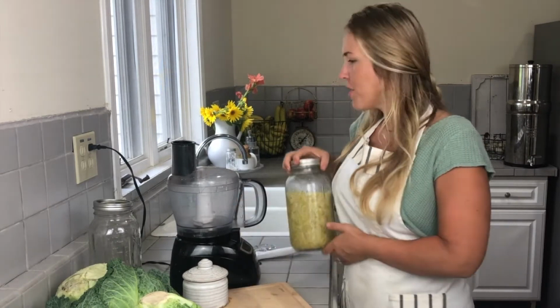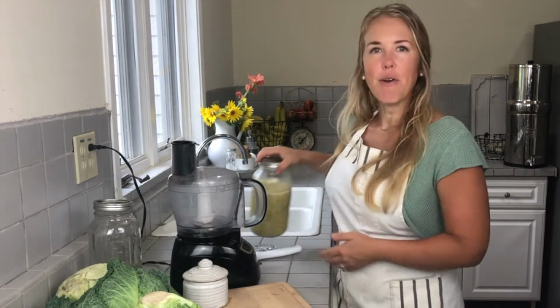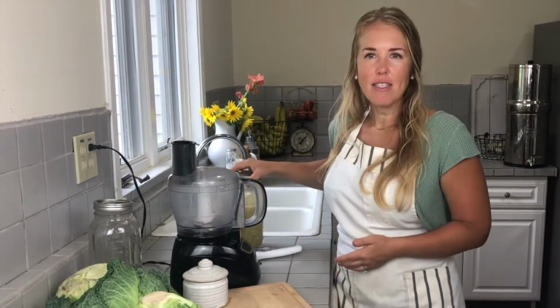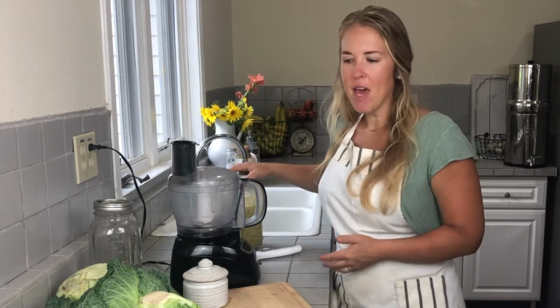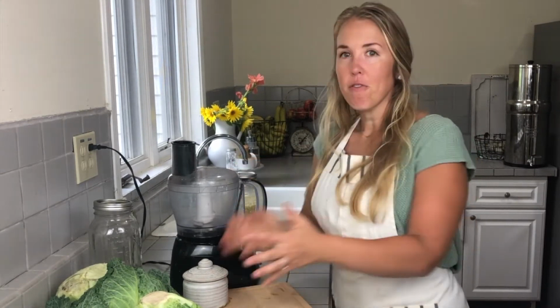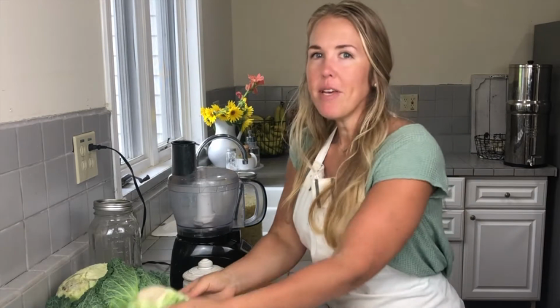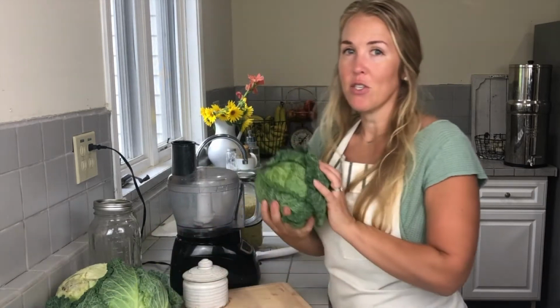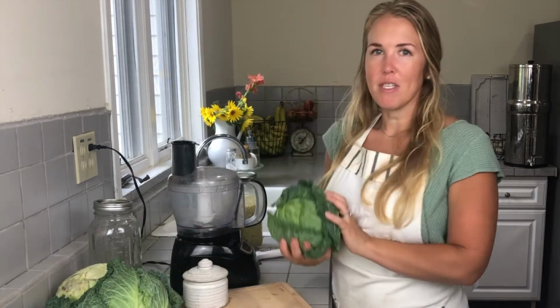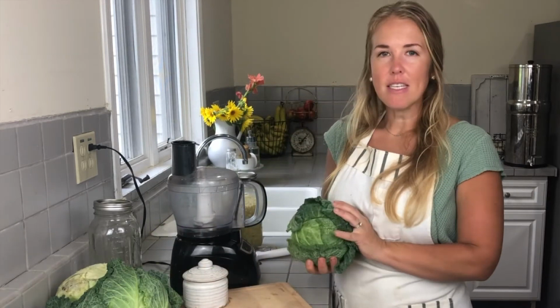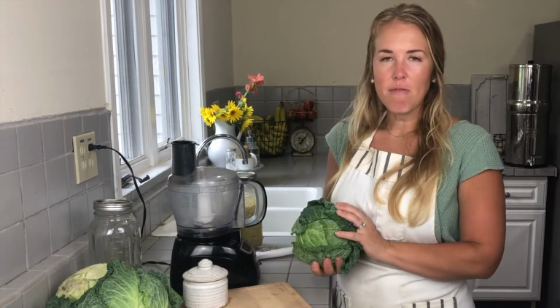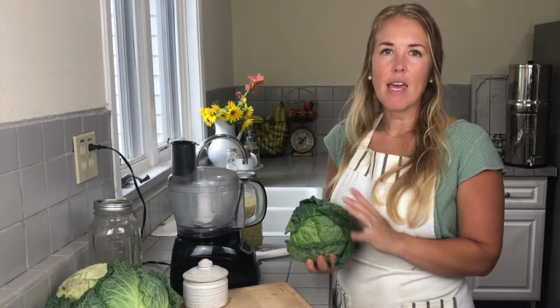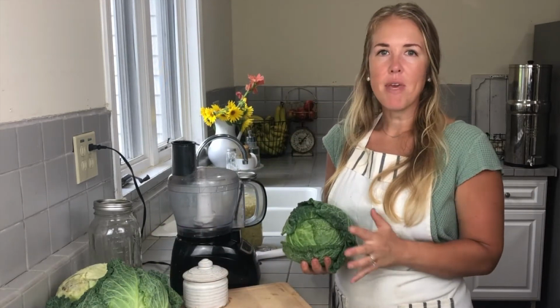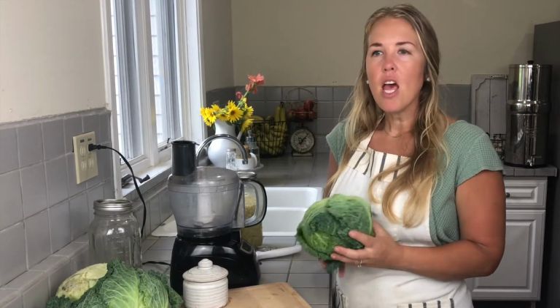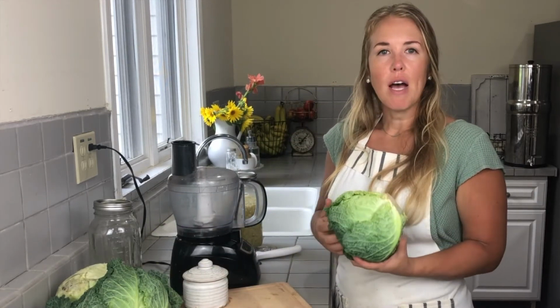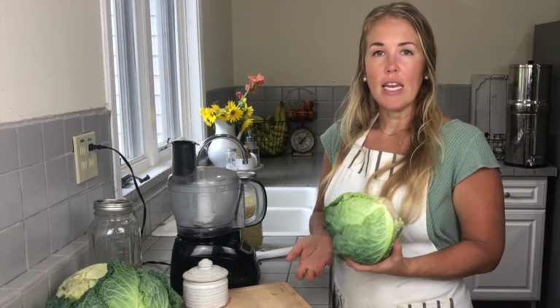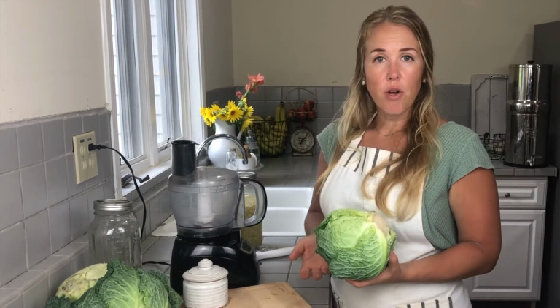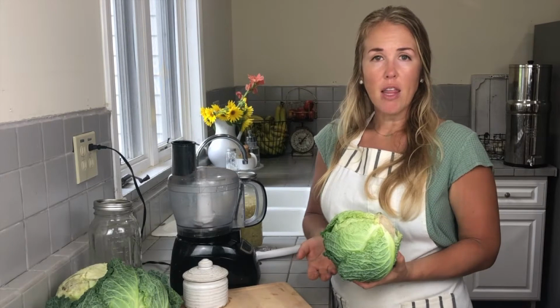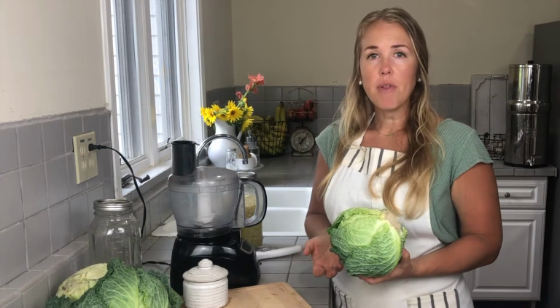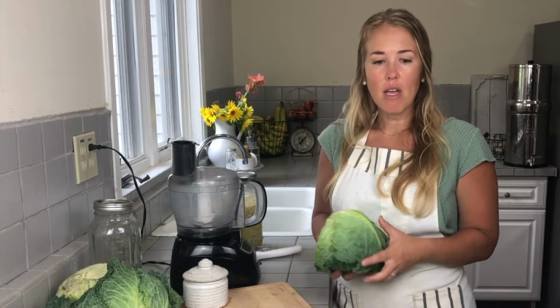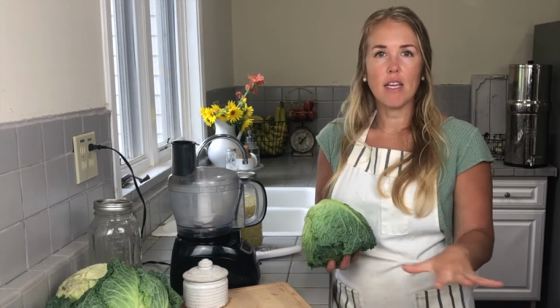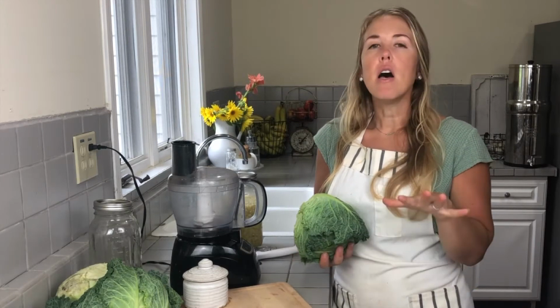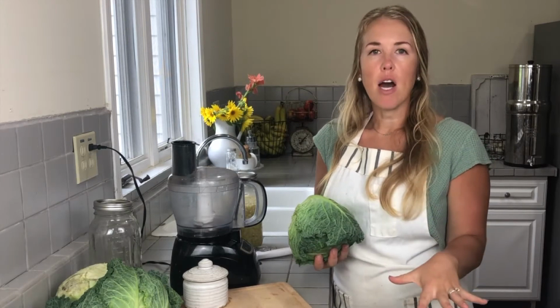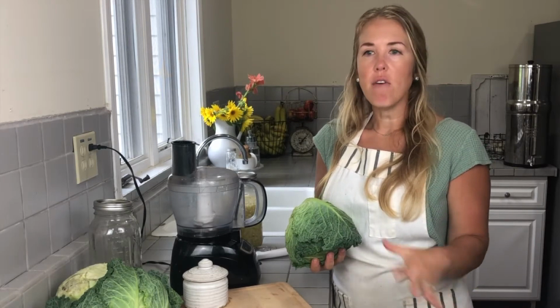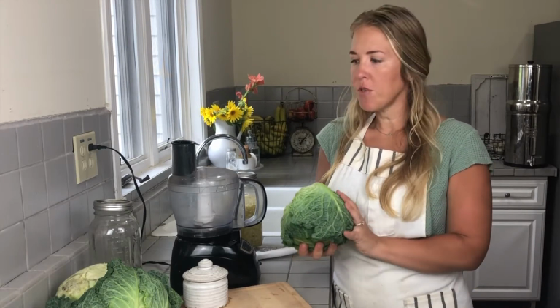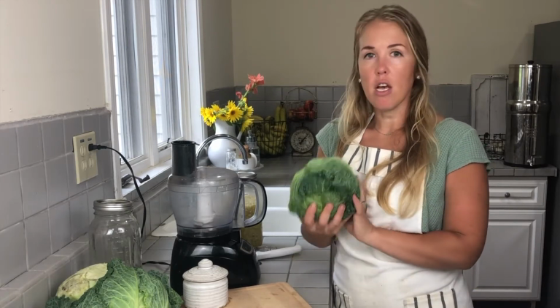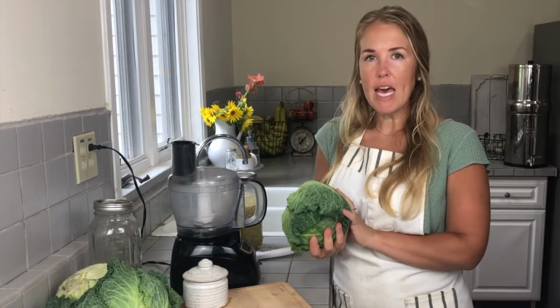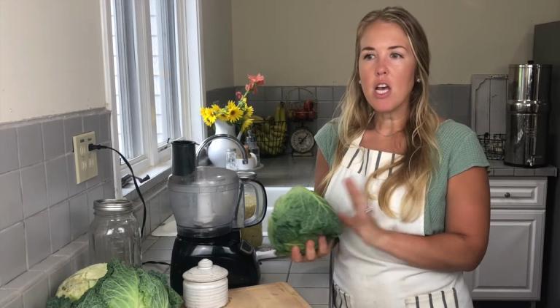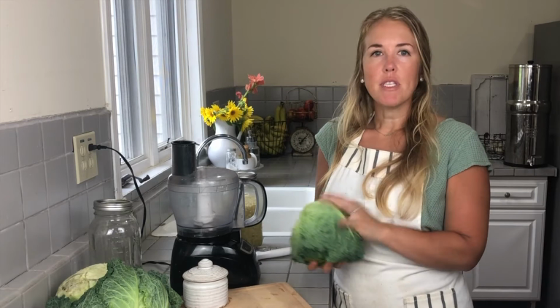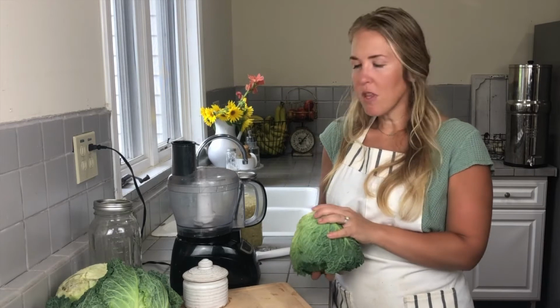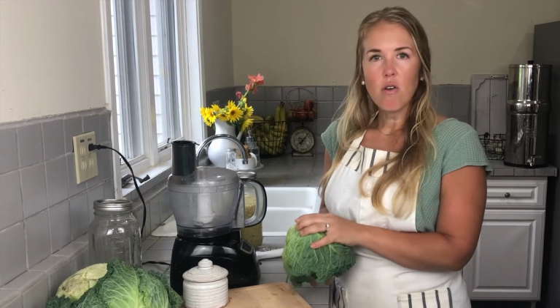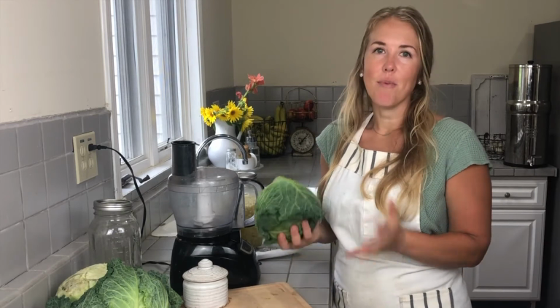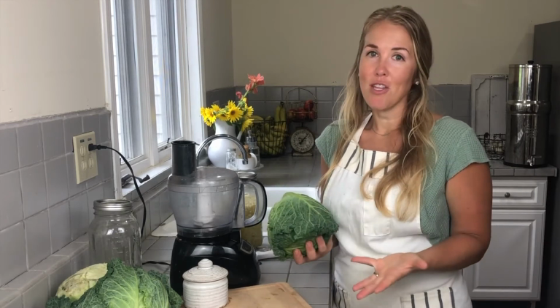Sauerkraut is simply made from cabbage and salt. It's the easiest fermented food to make in my opinion. You don't have to add any saltwater brine like we typically do with other ferments. I don't have to heat up a pot on the stove. I'm just going to cut up my cabbage, massage it with the salt, and put it in the jar.